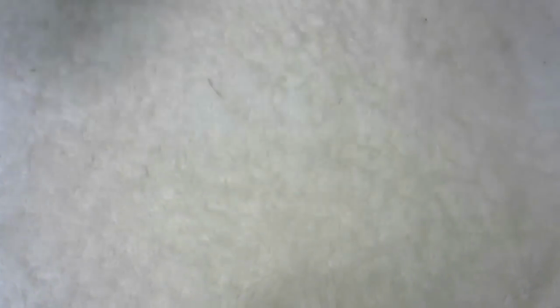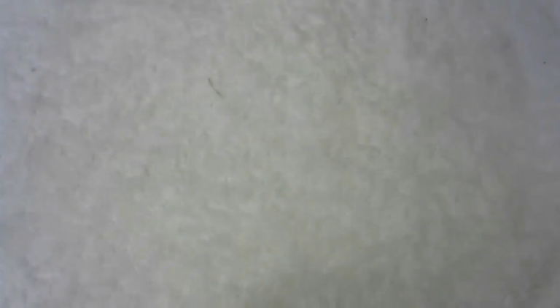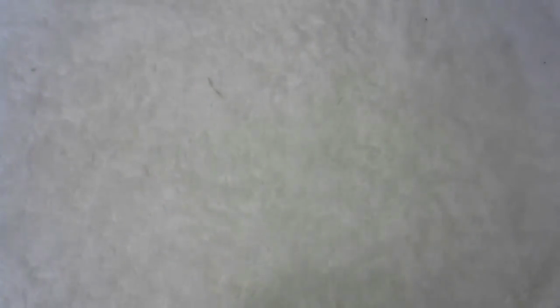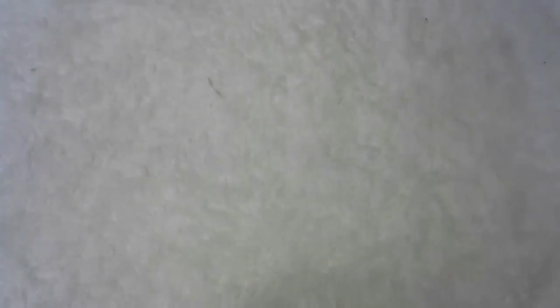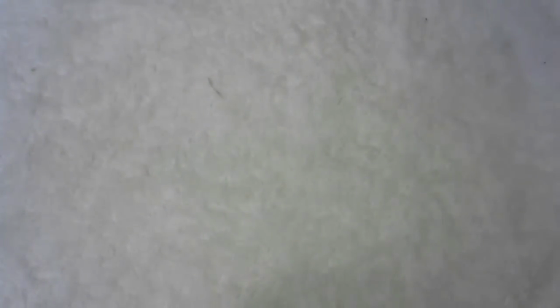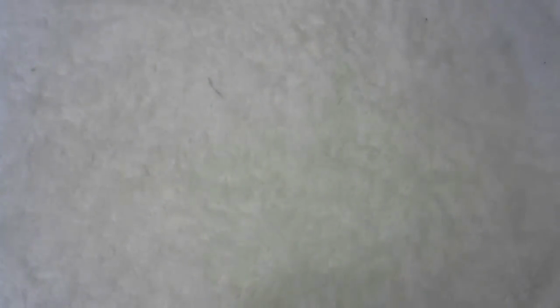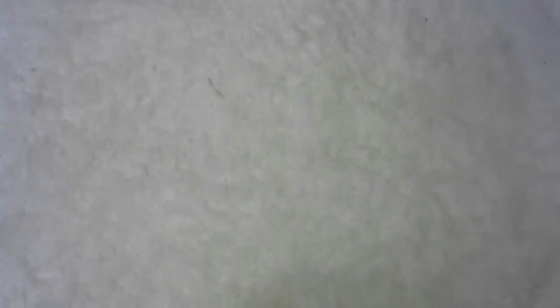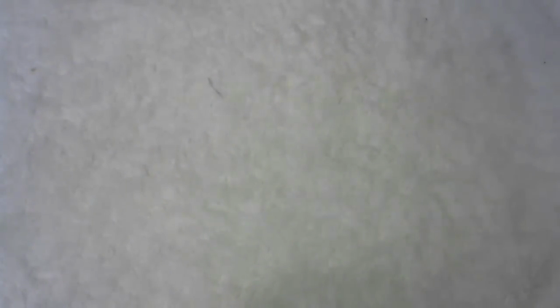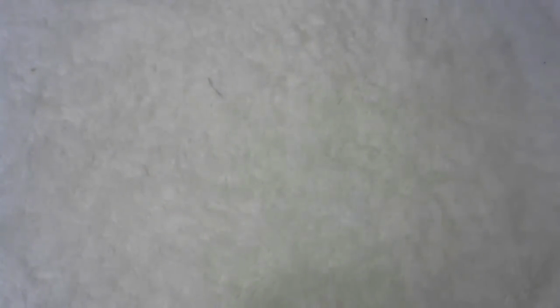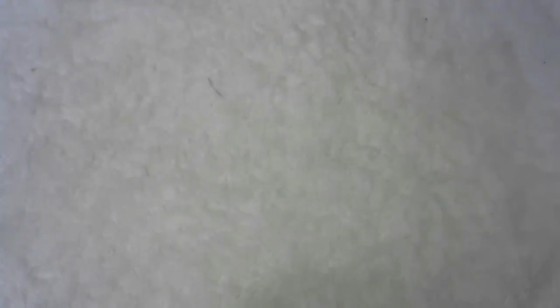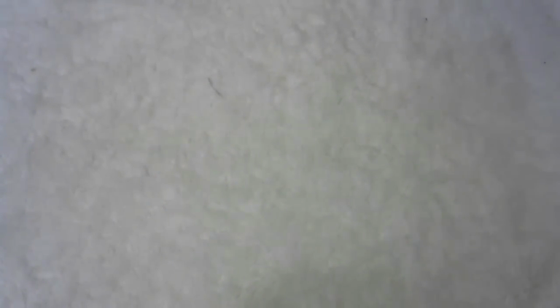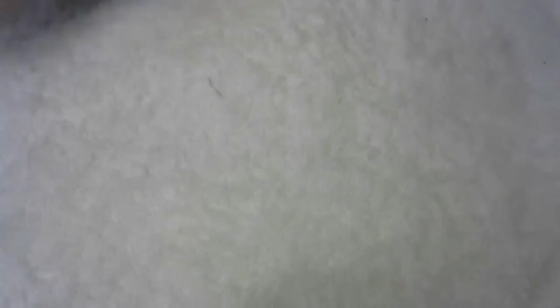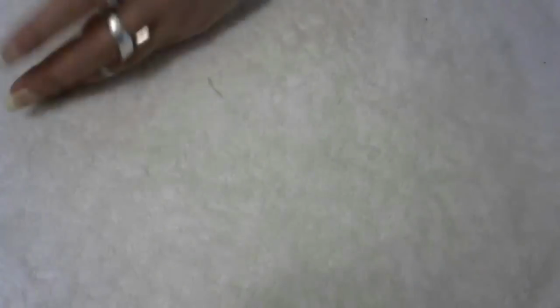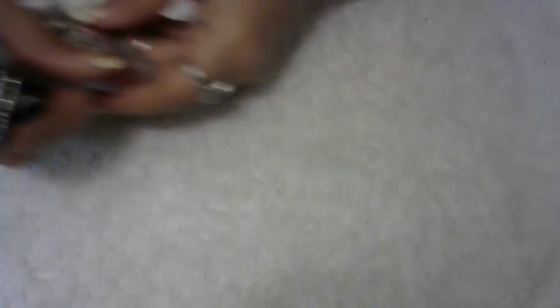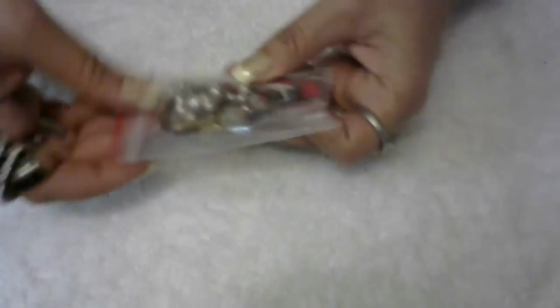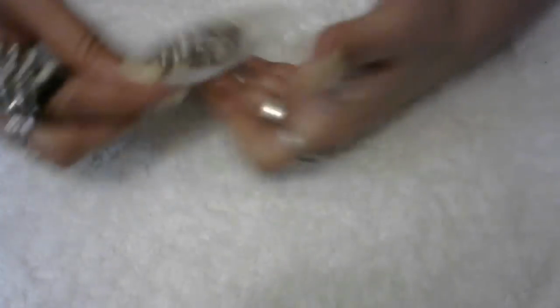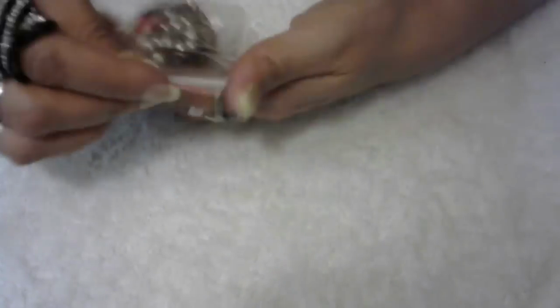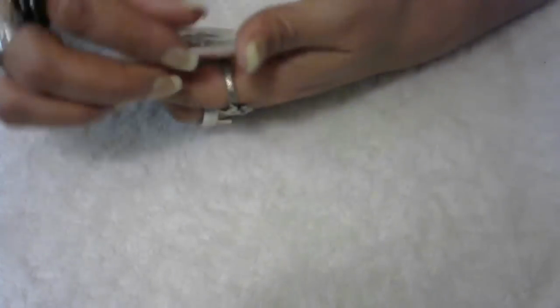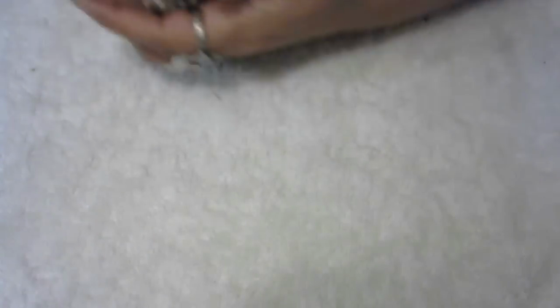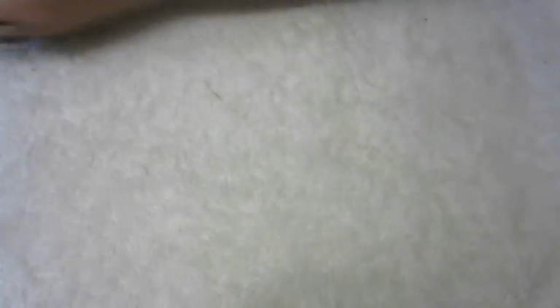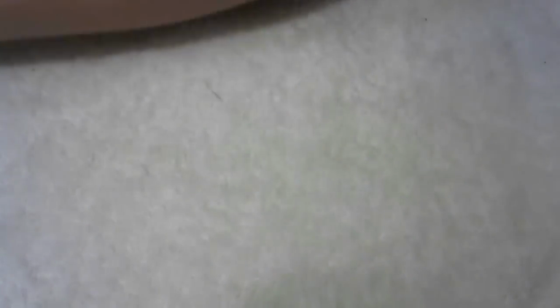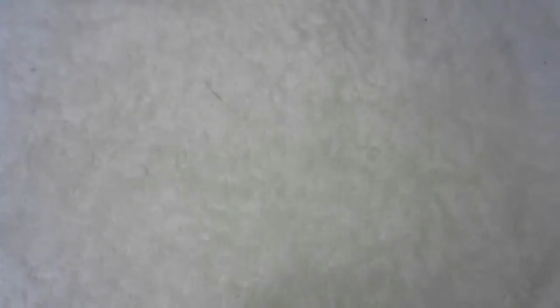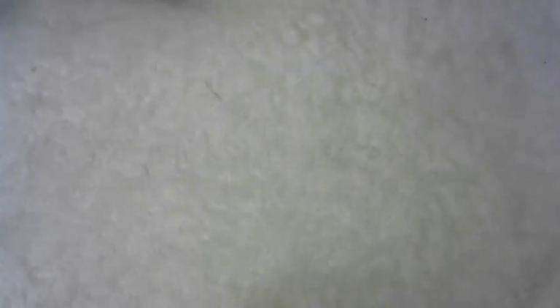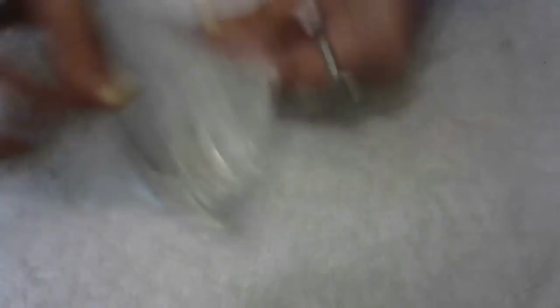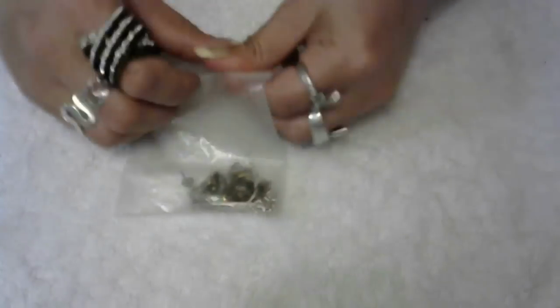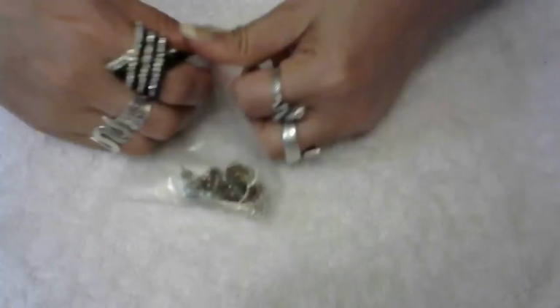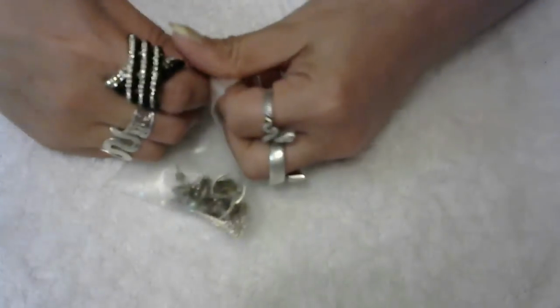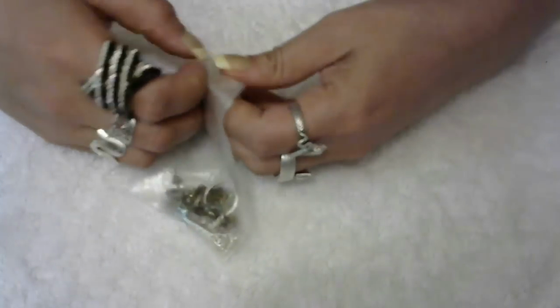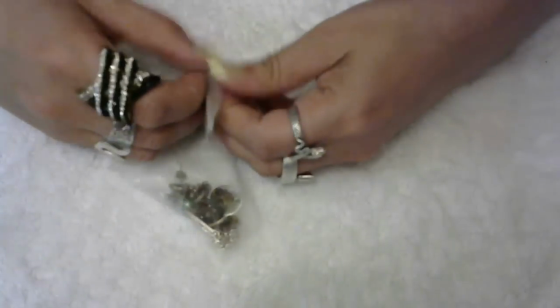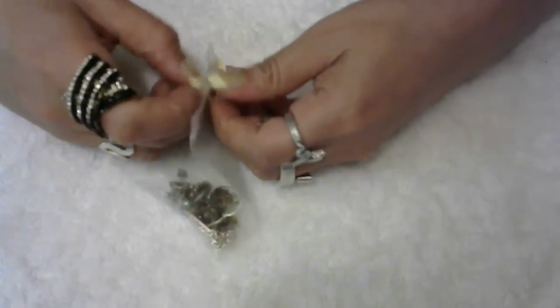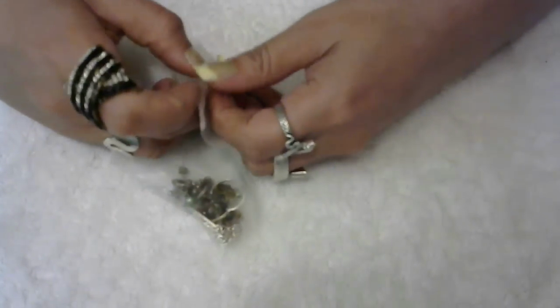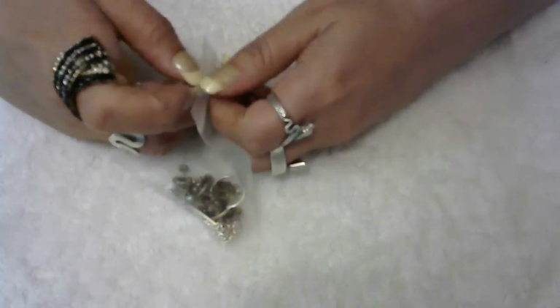I put the items in little bubble envelopes and I always wrap them with tissues to make sure they're extra secure so they don't break when they get there.